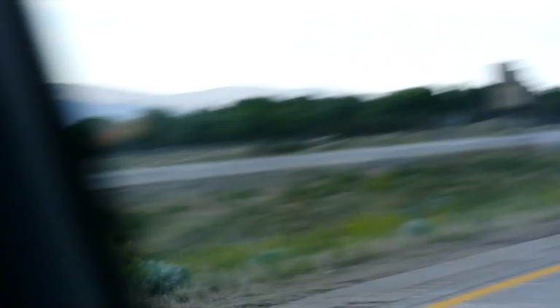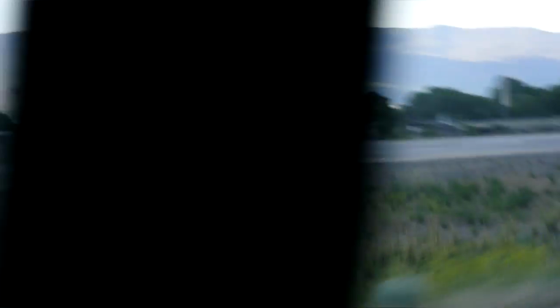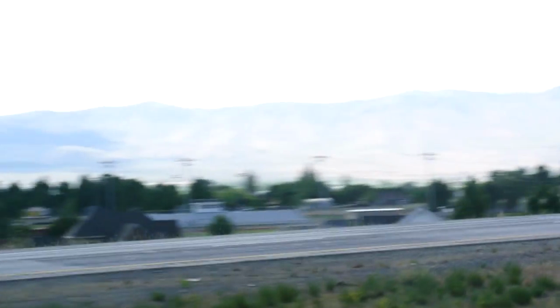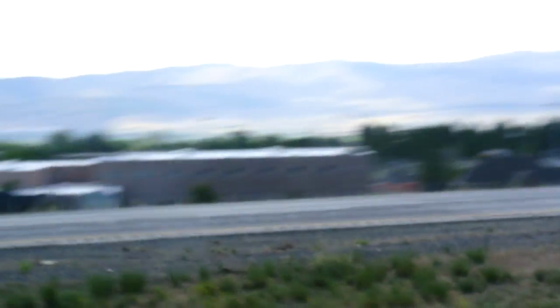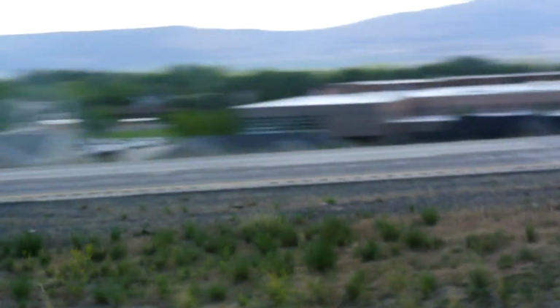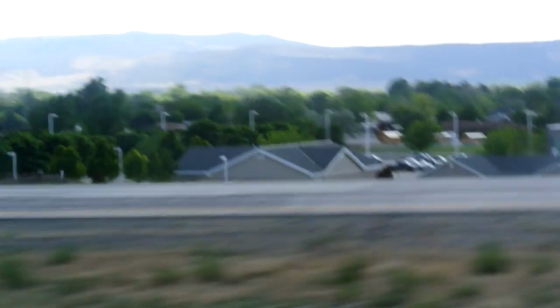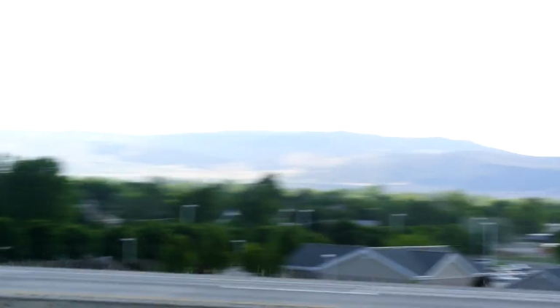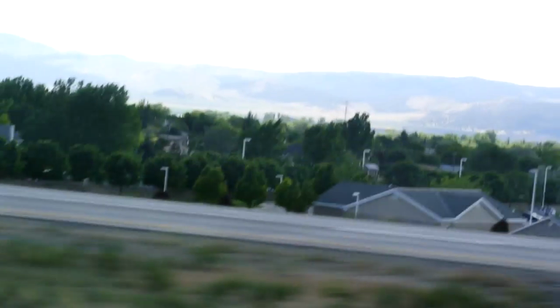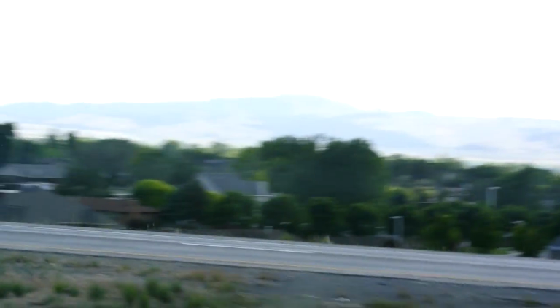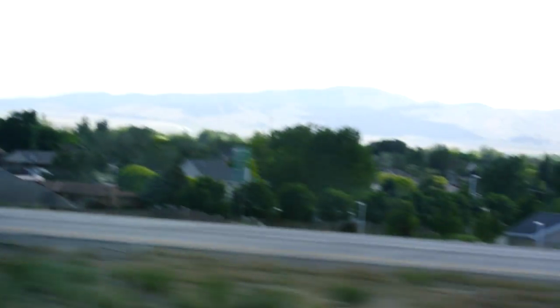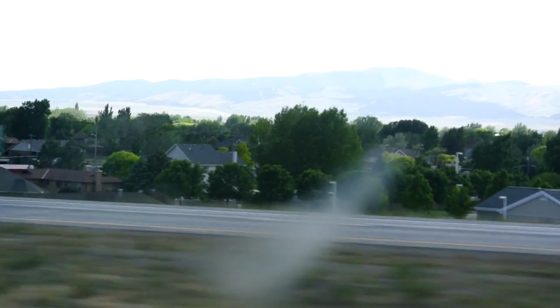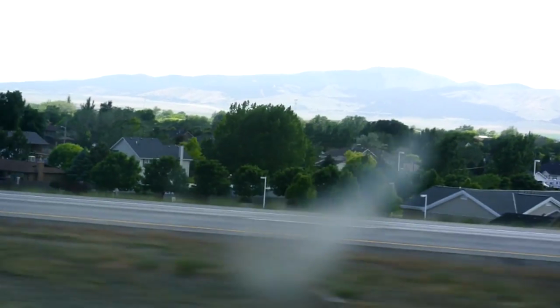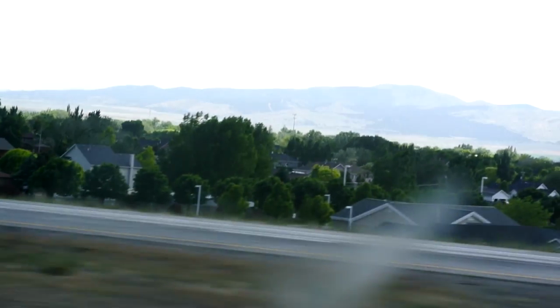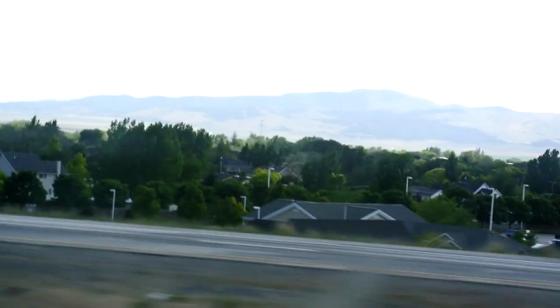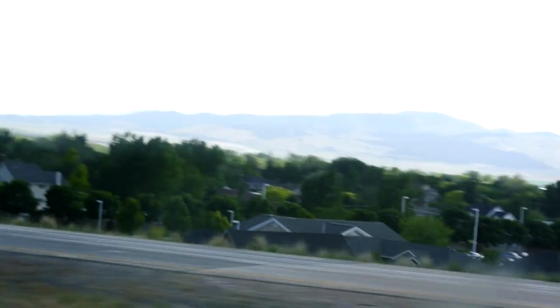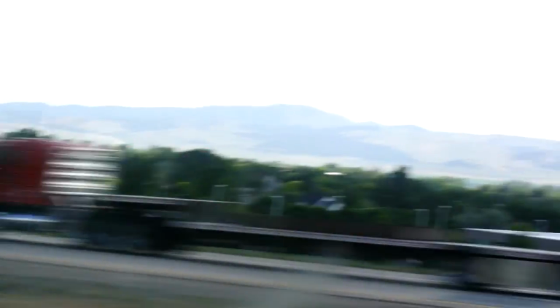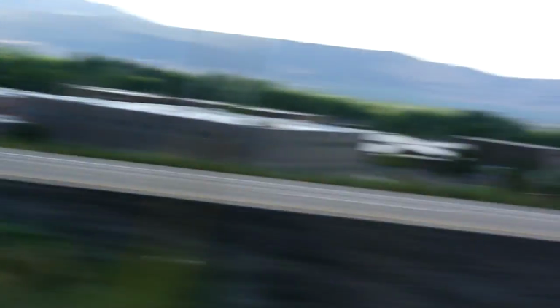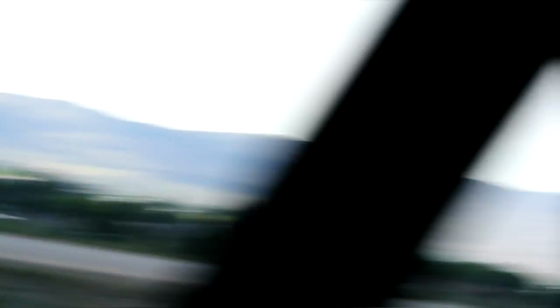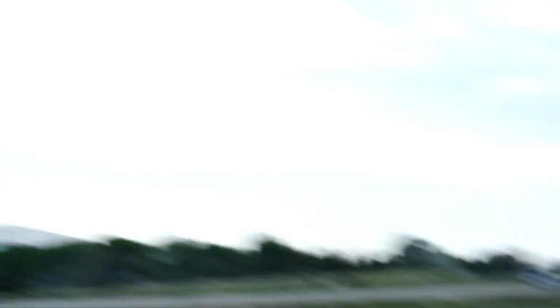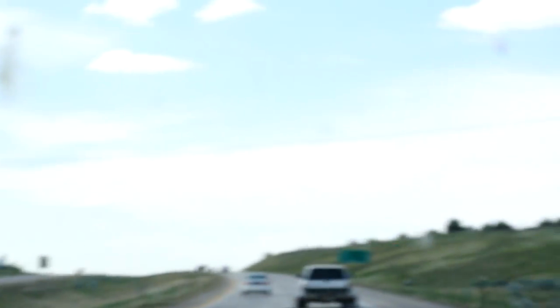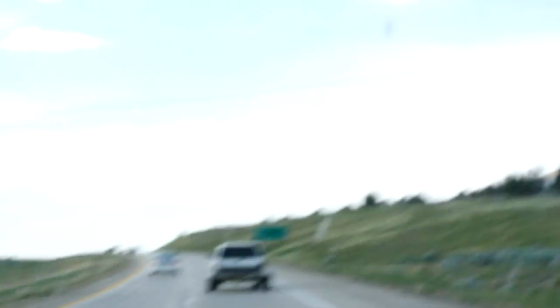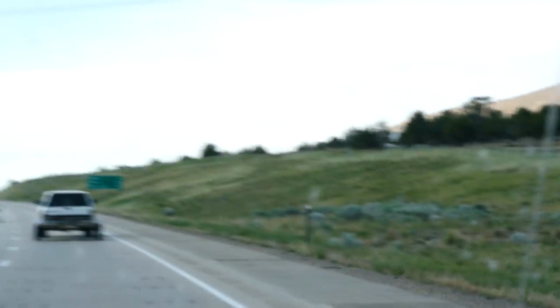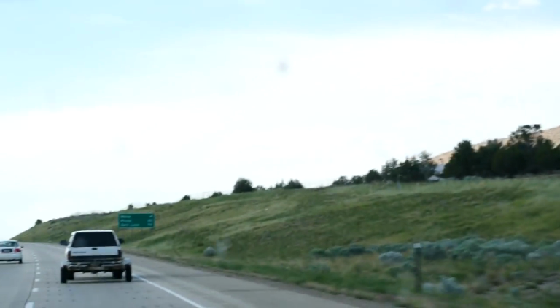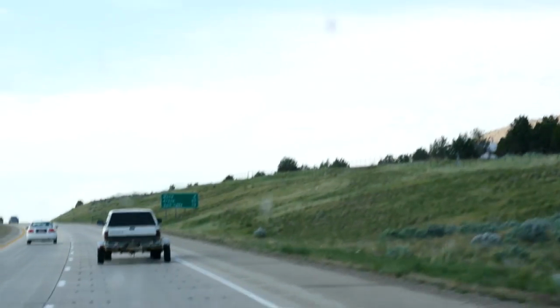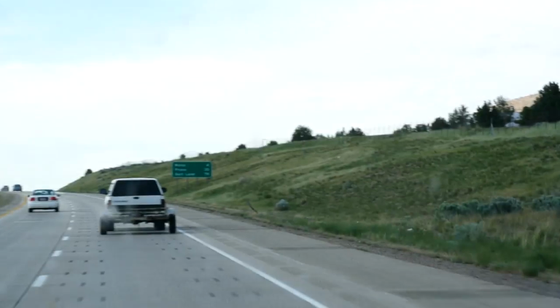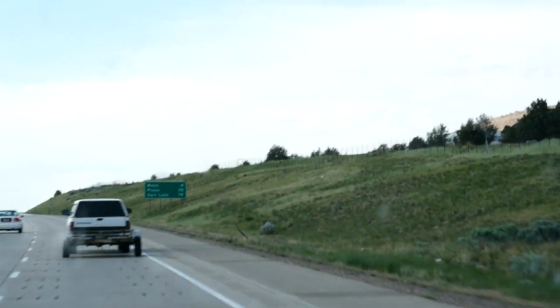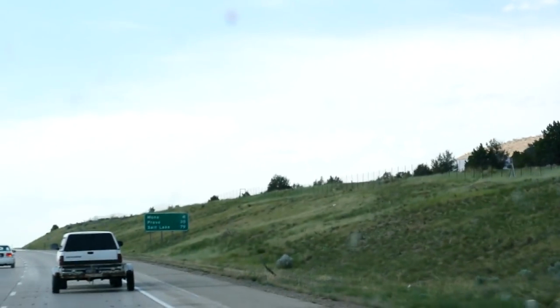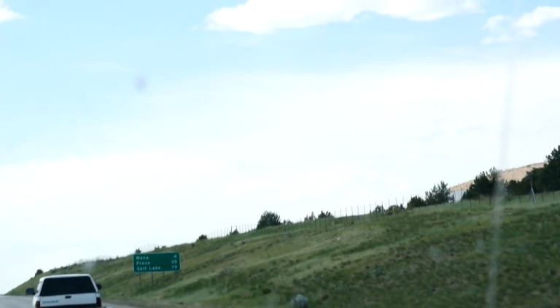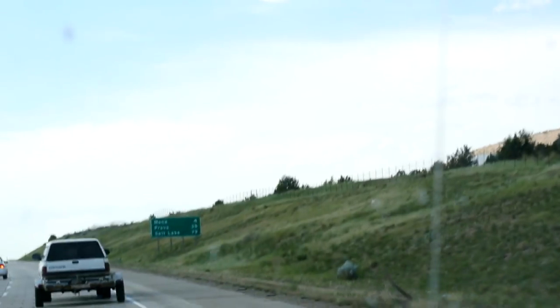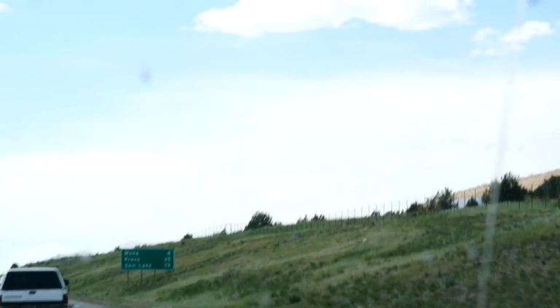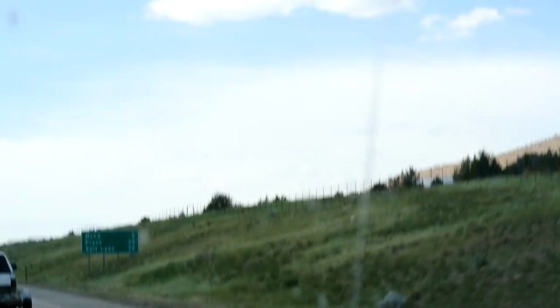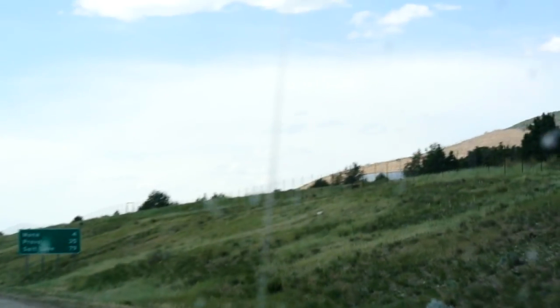Just a little bit more Utah. And we are 79 miles, about an hour from Salt Lake City.